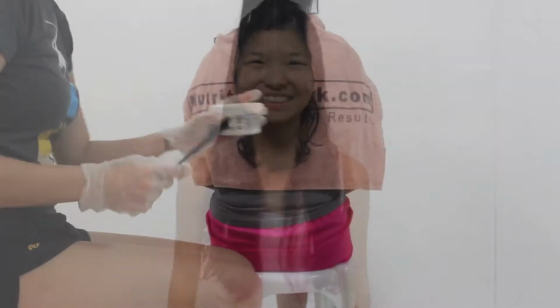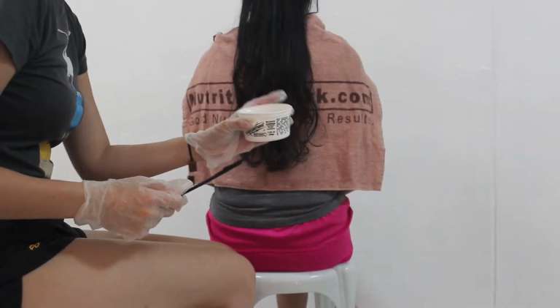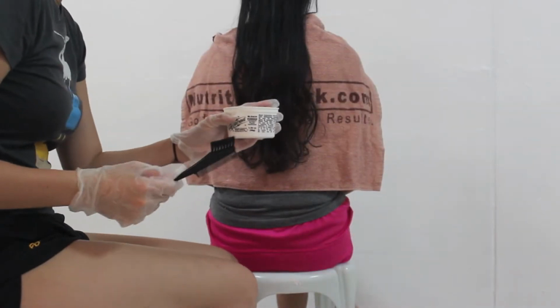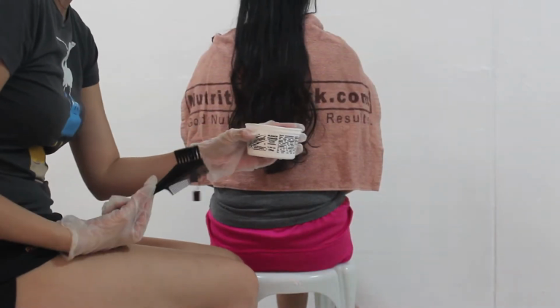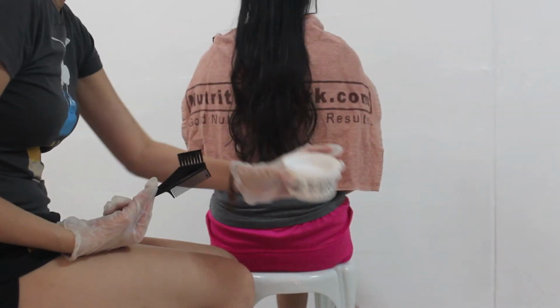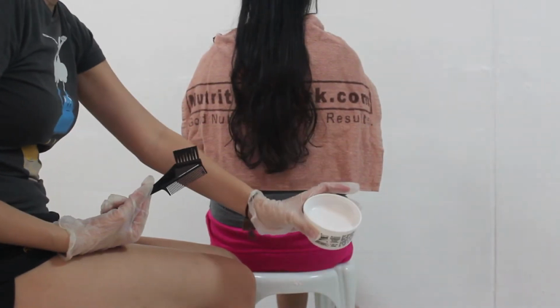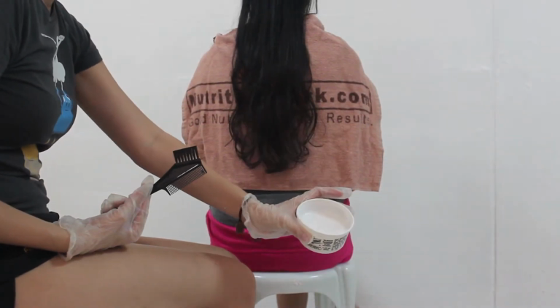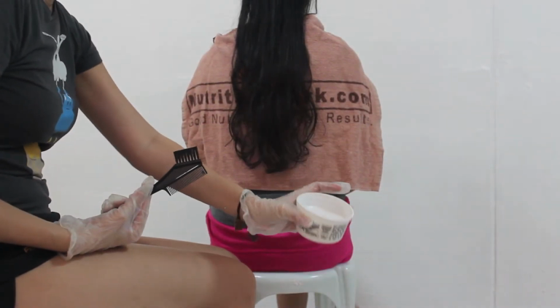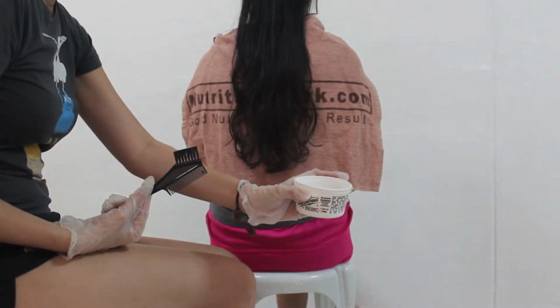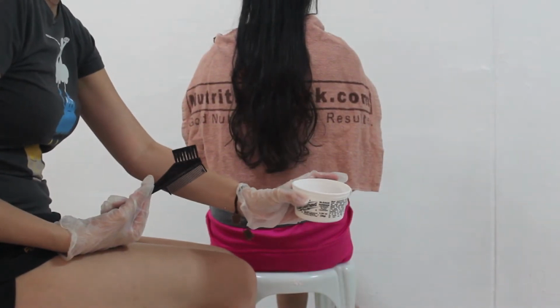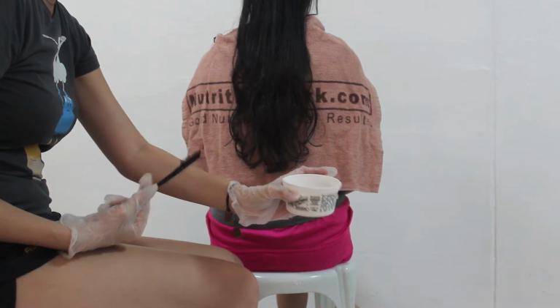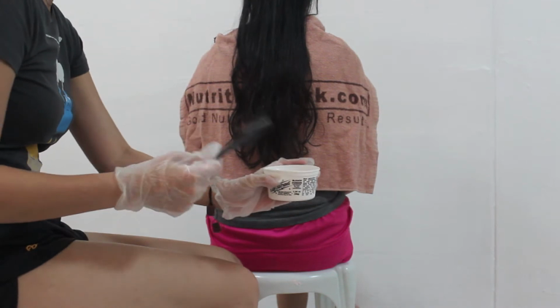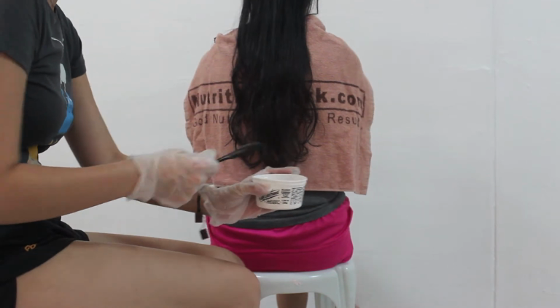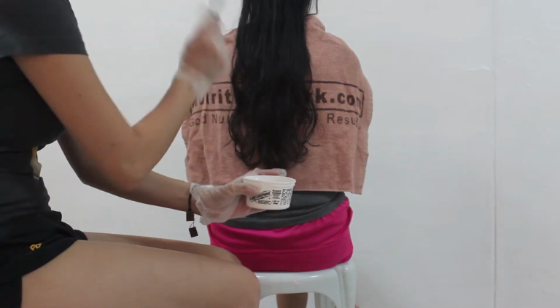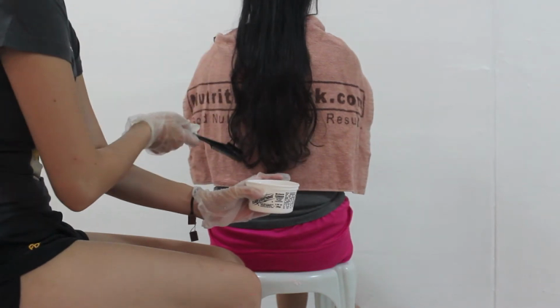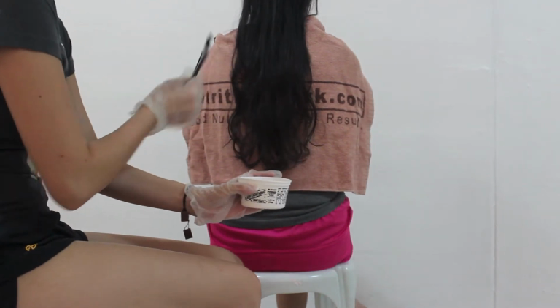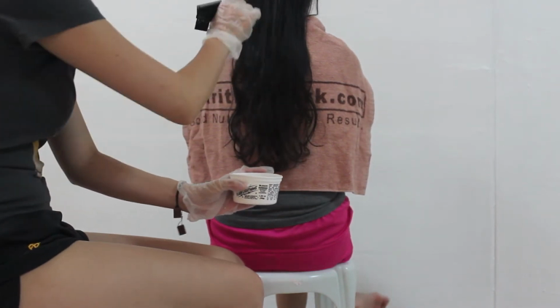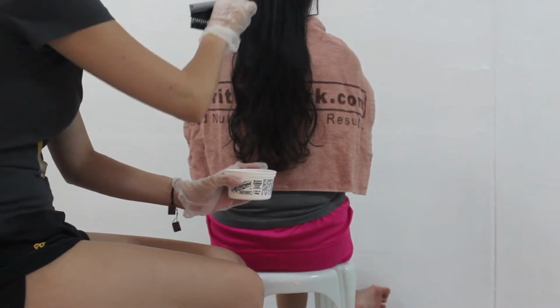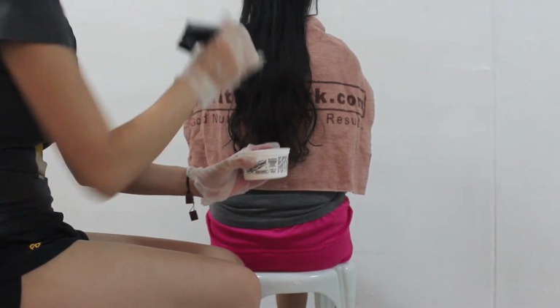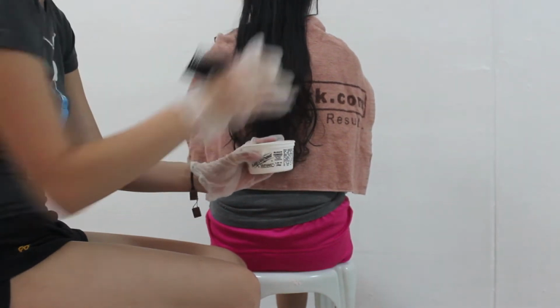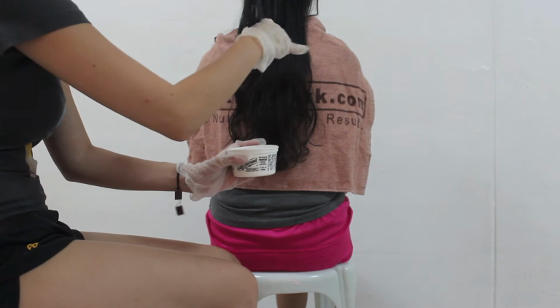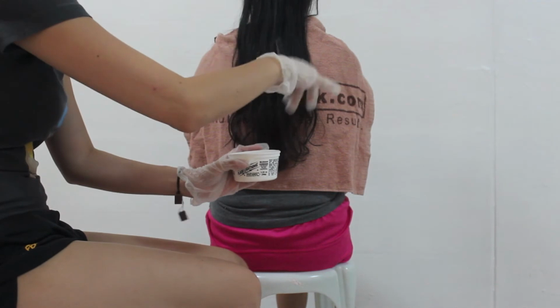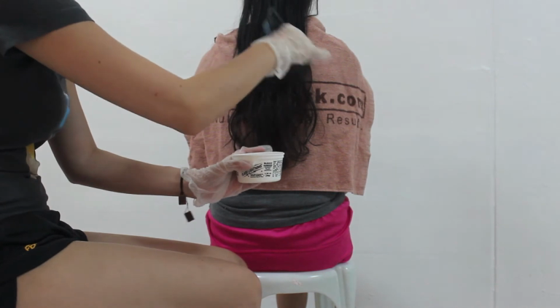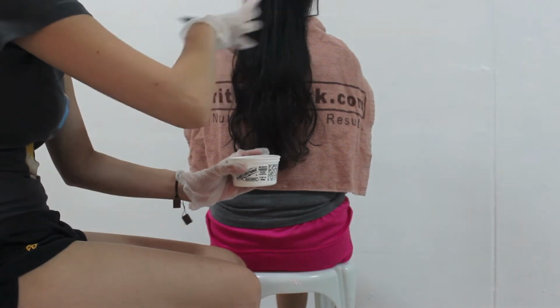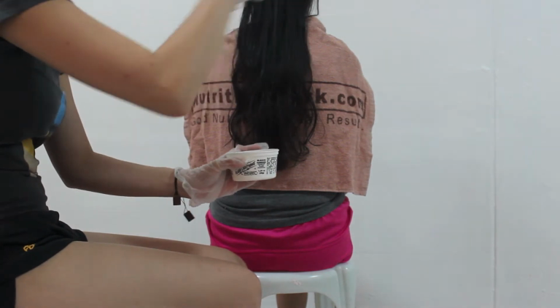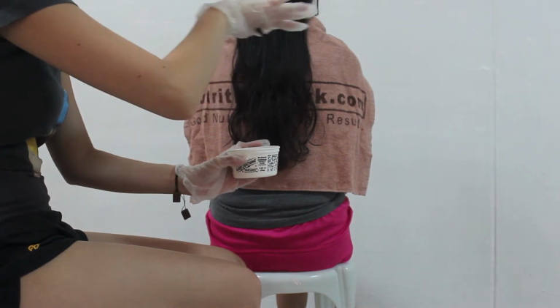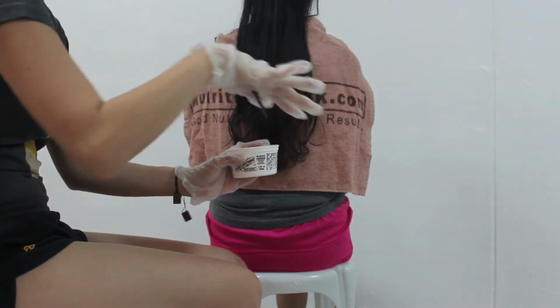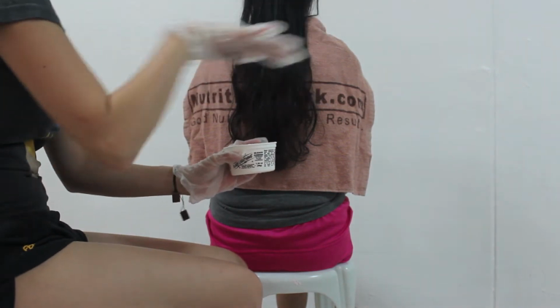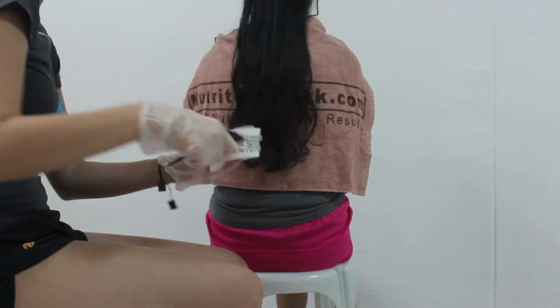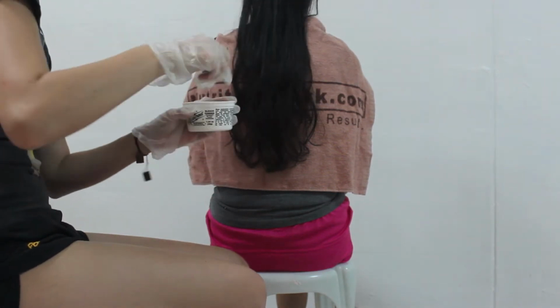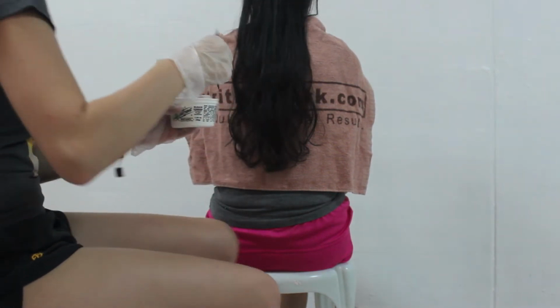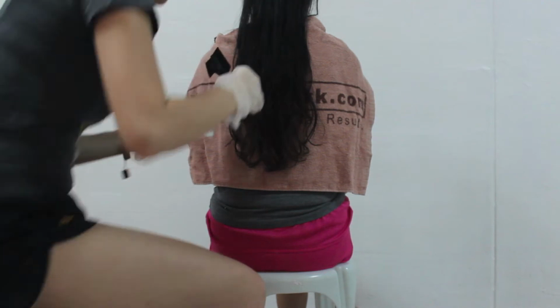I will be bleaching Grace's hair with the Manipanic 40 volume bleach because she wants to do a deep dye. I've already back combed the top of her head so that we can get a more smooth line and not such a harsh line. Okay, here we go.